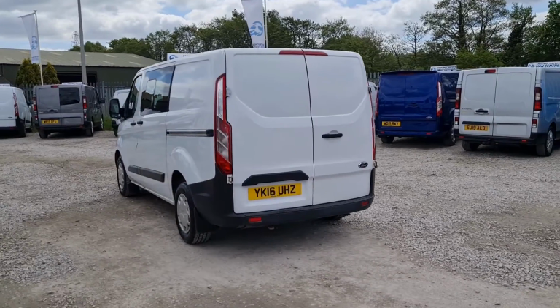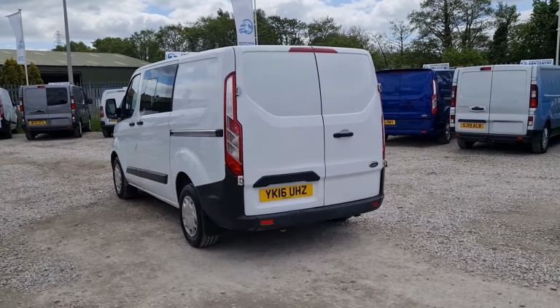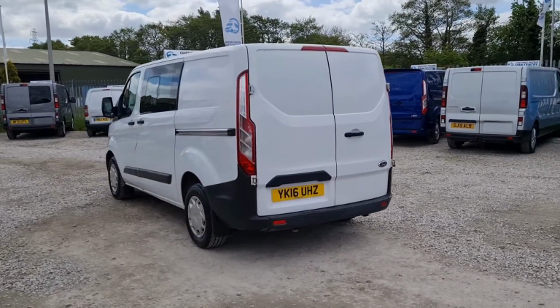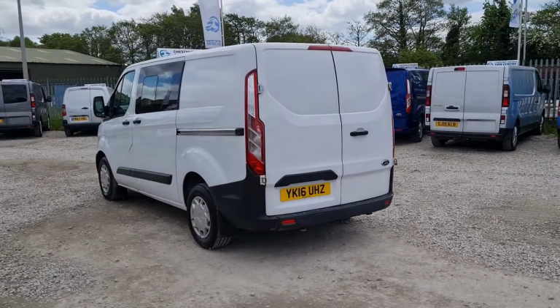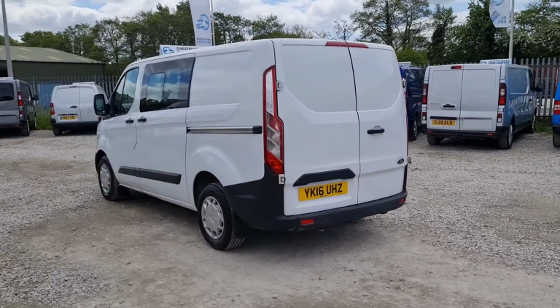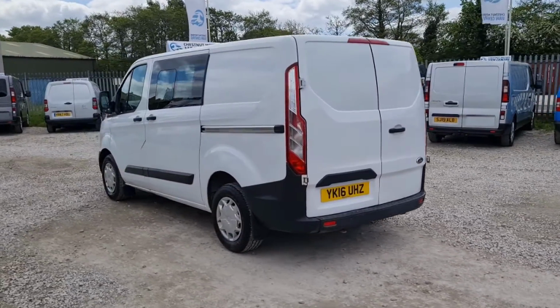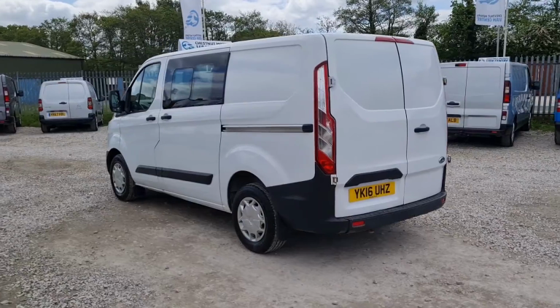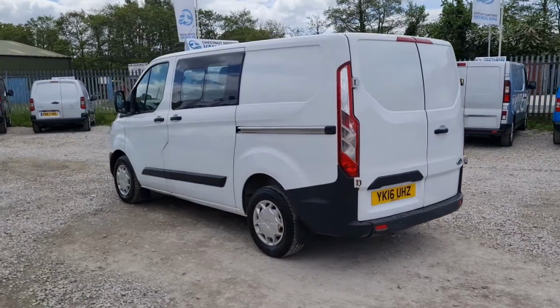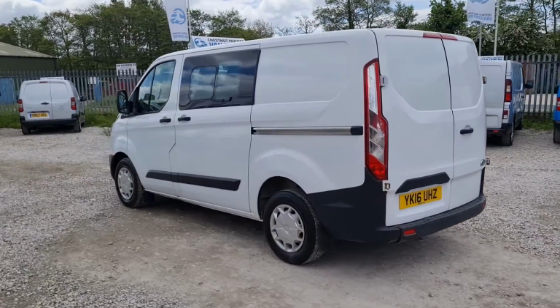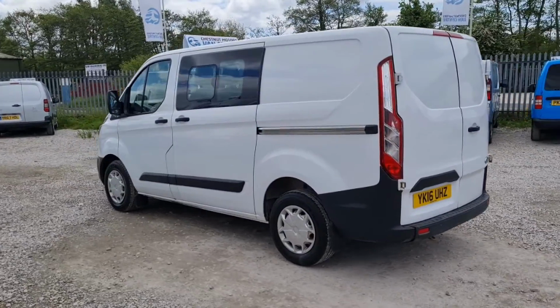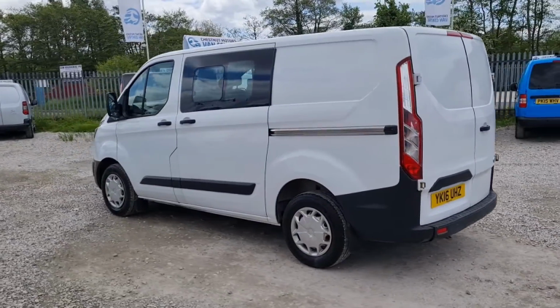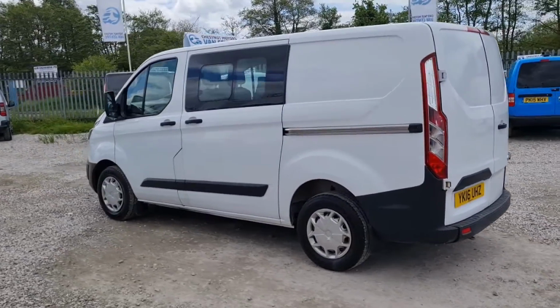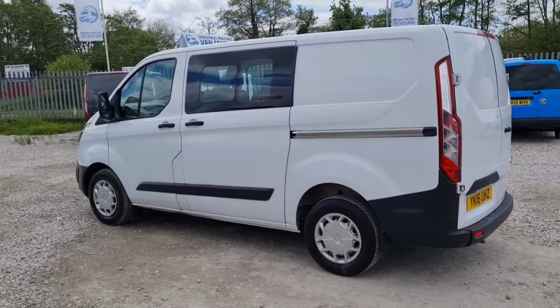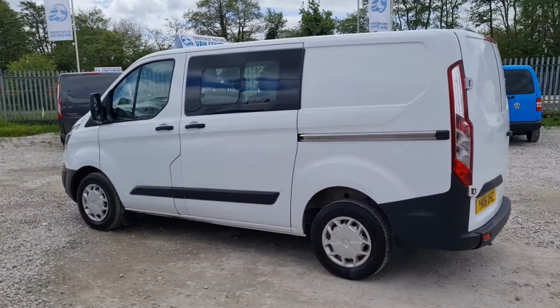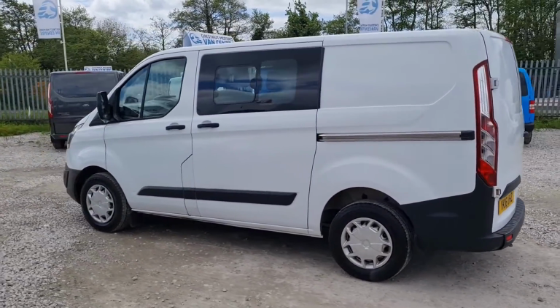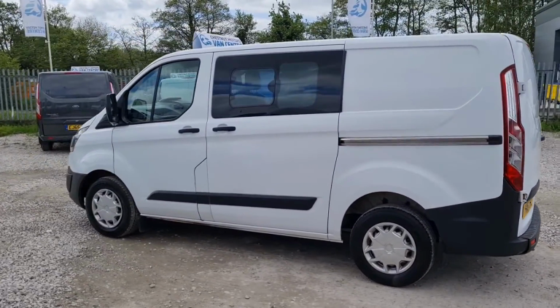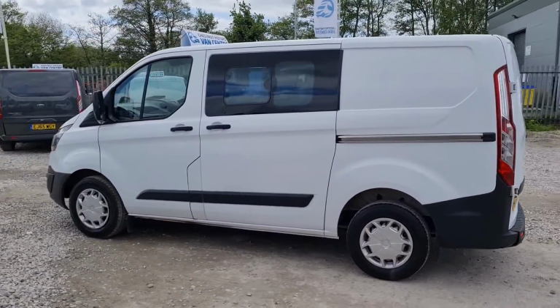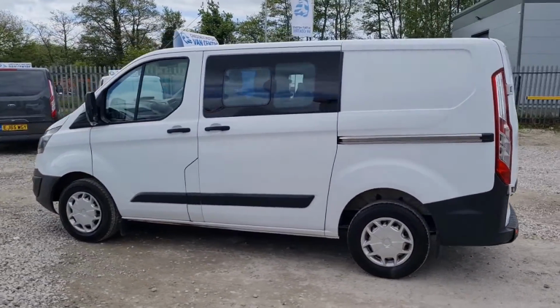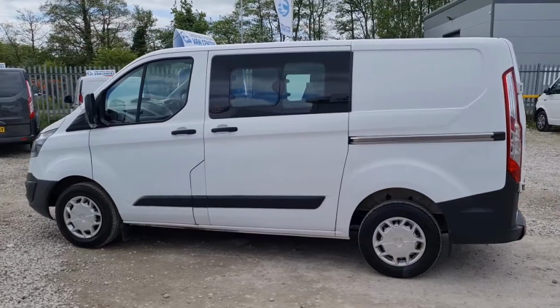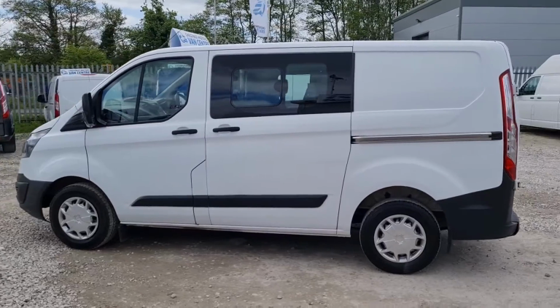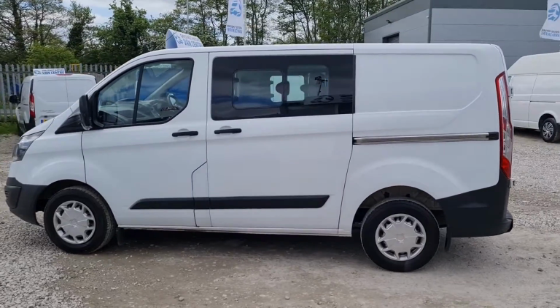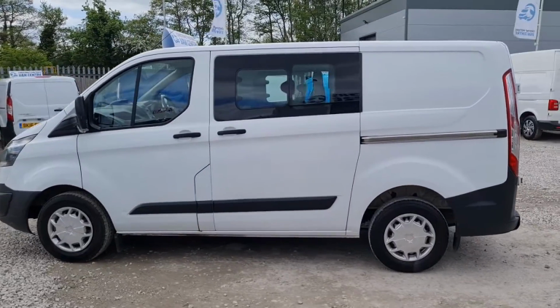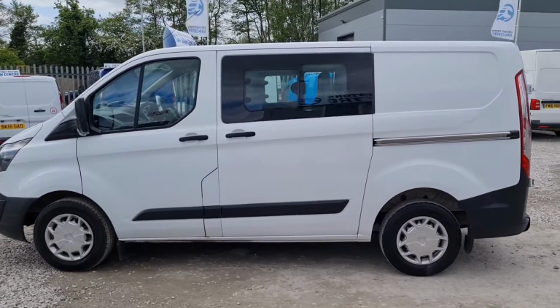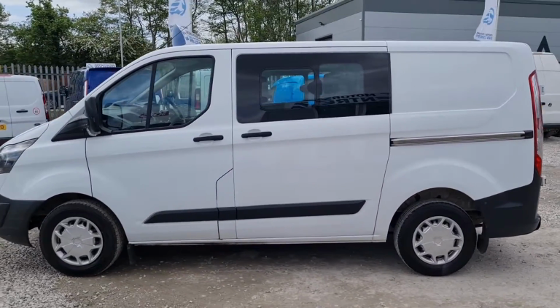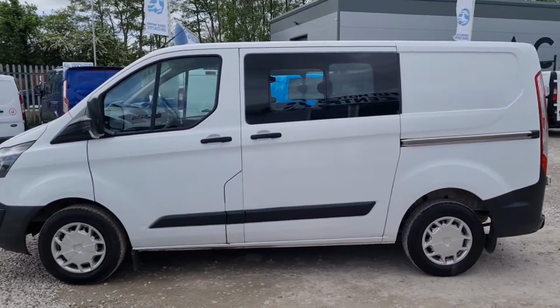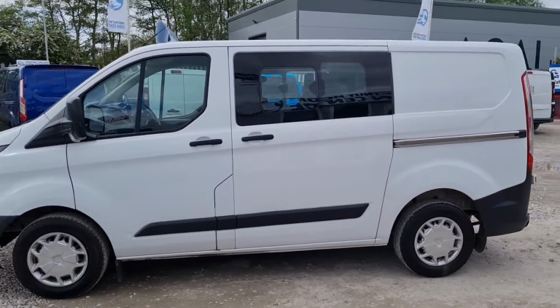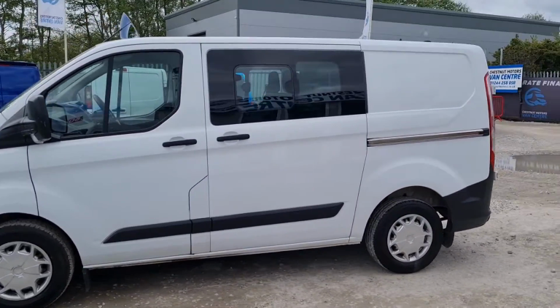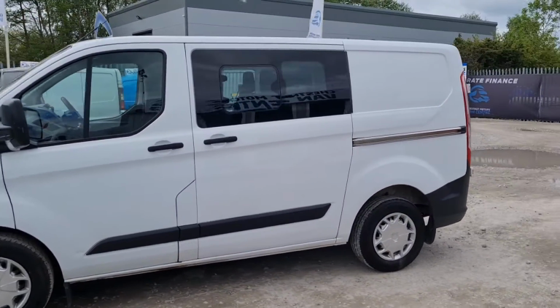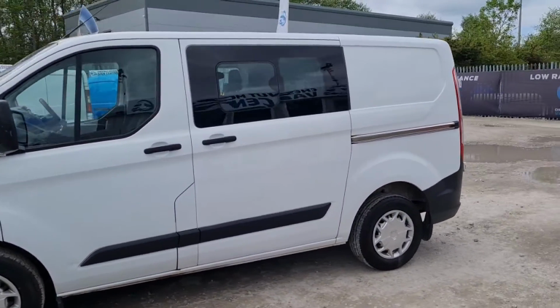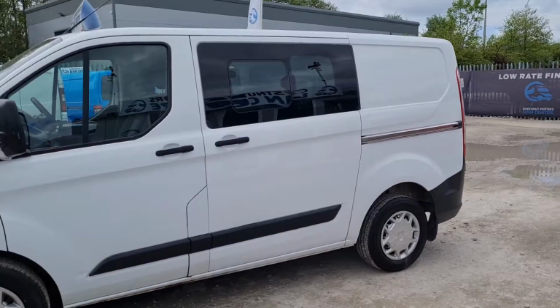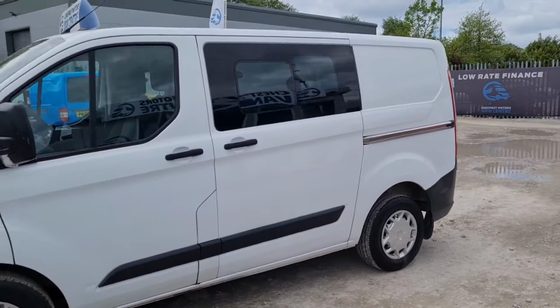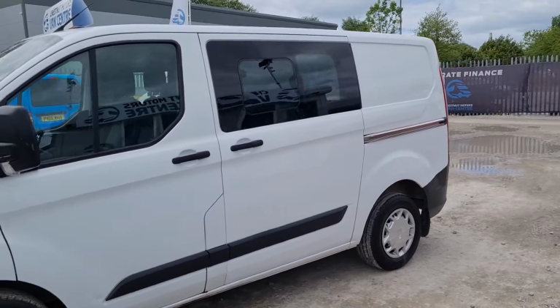Drives exactly as it should. Single side loading door. All our vehicles come with a new 12-month MOT — no advisories — and any items that need to be replaced will be. A full service and a warranty too.